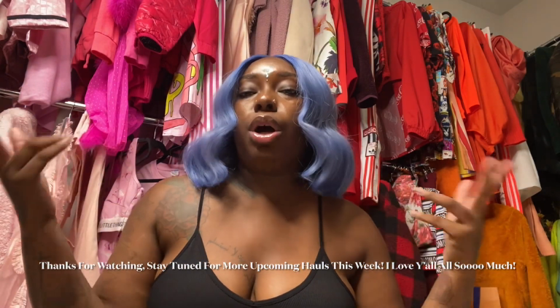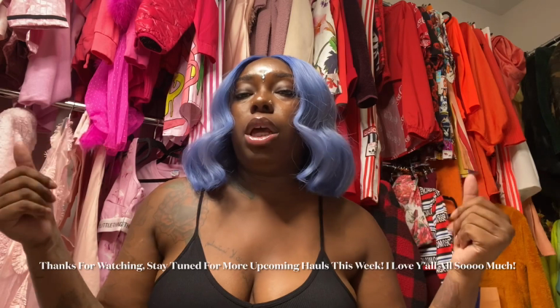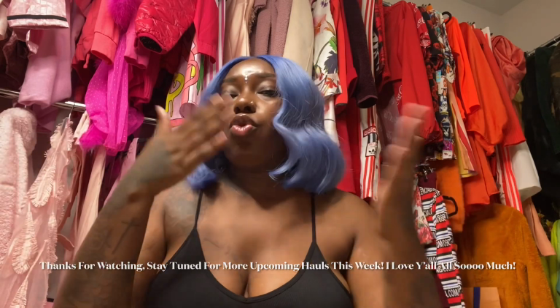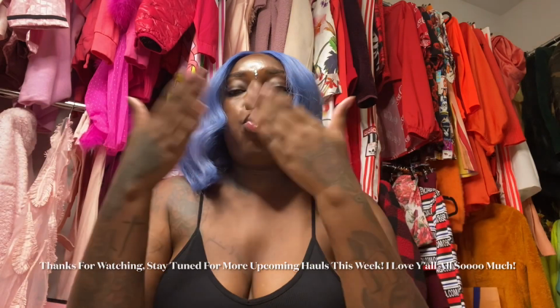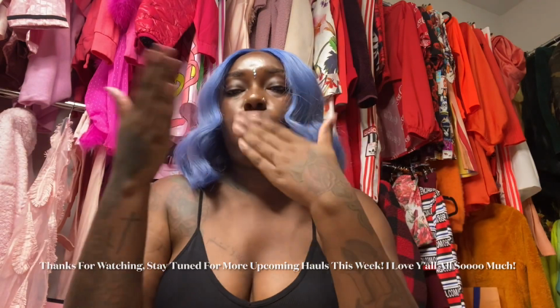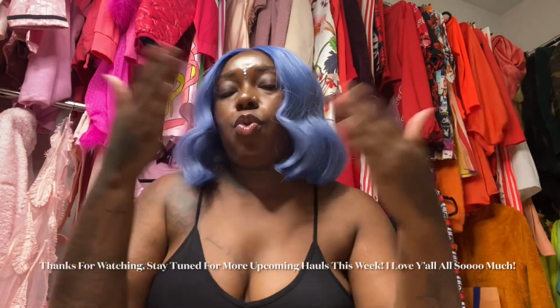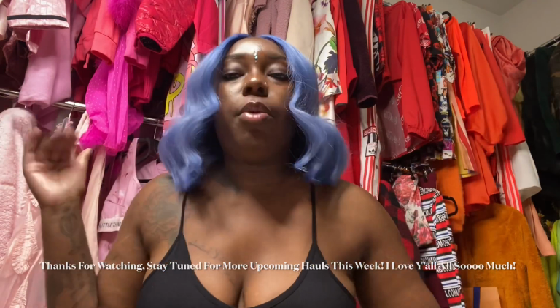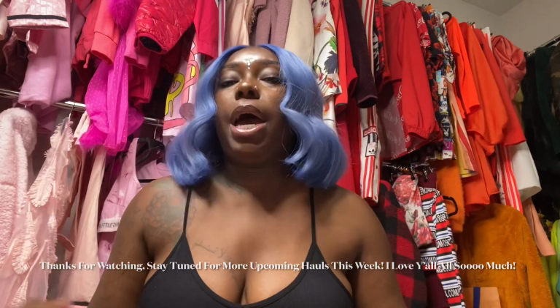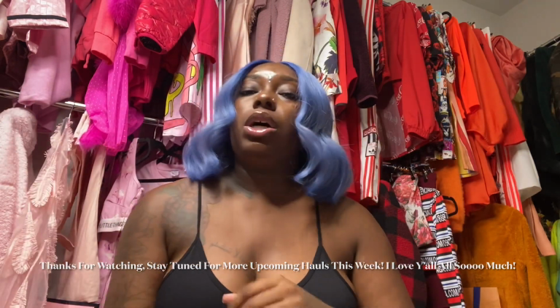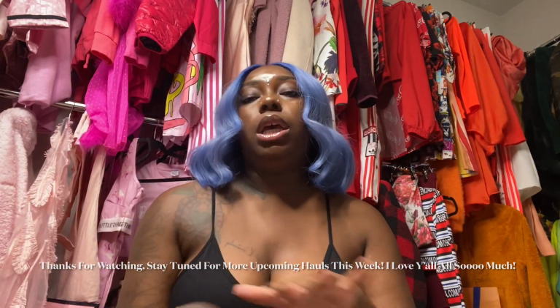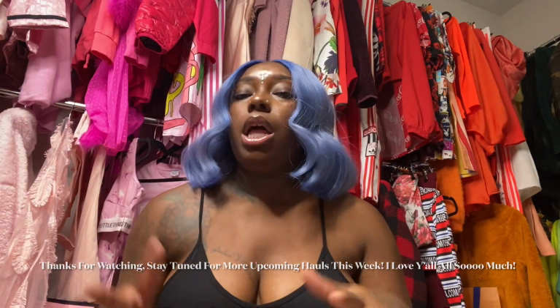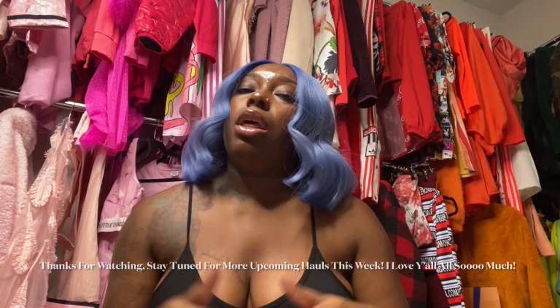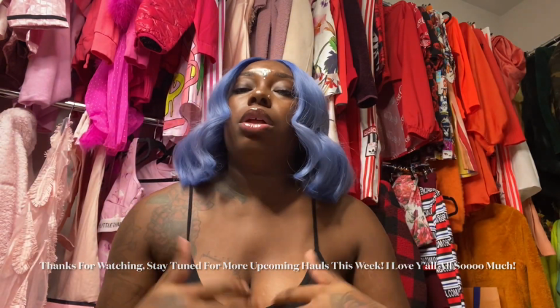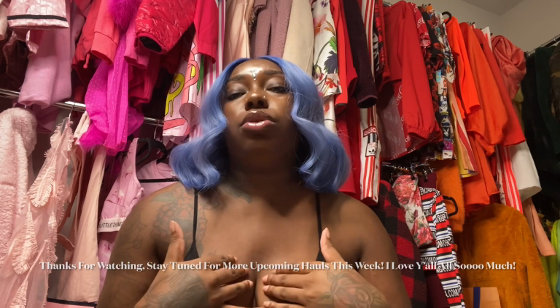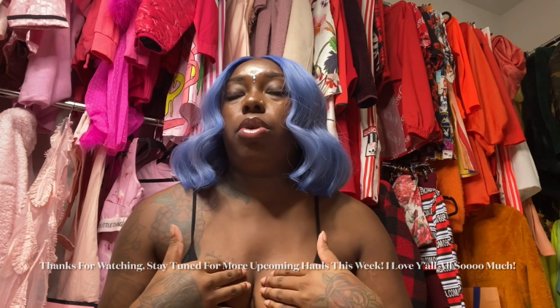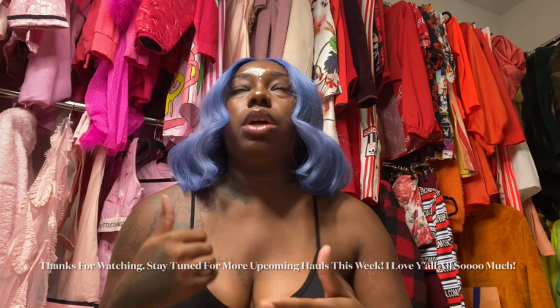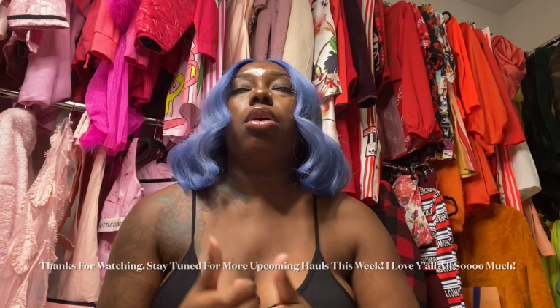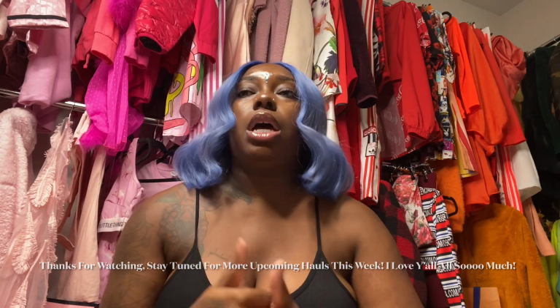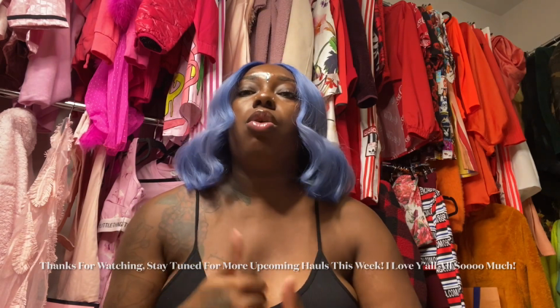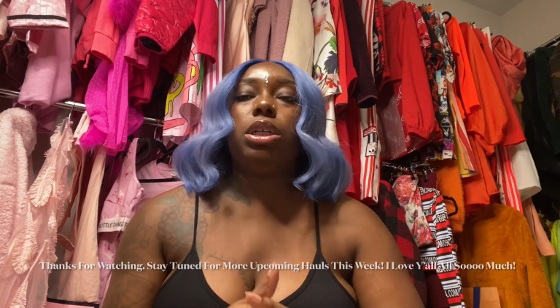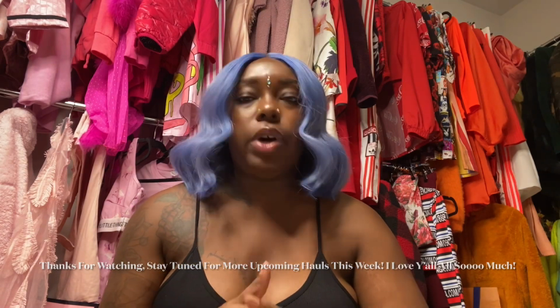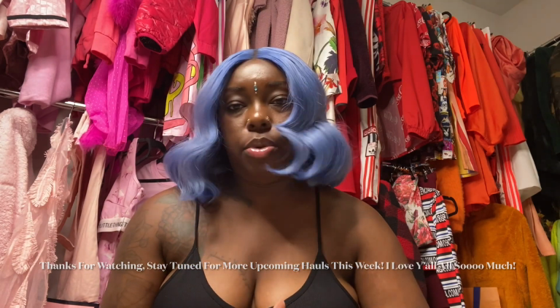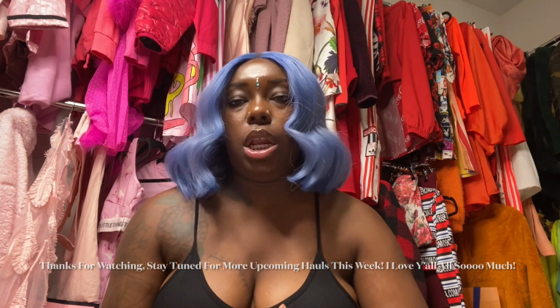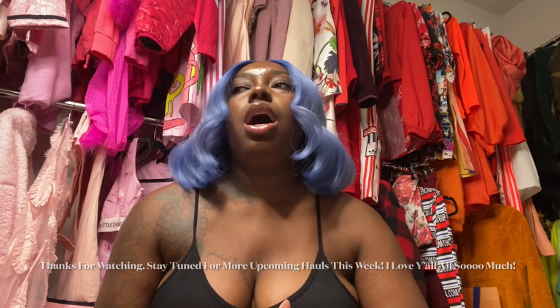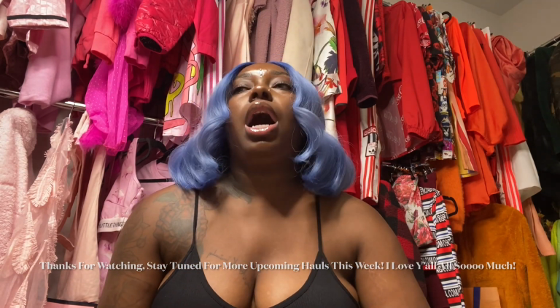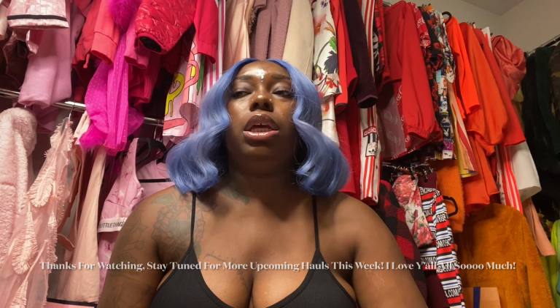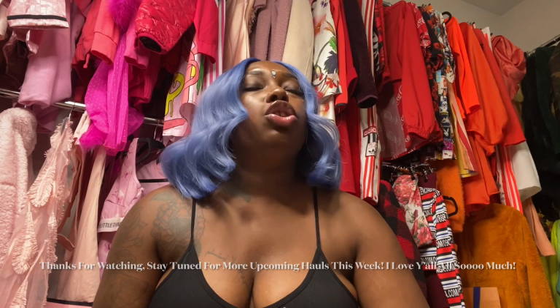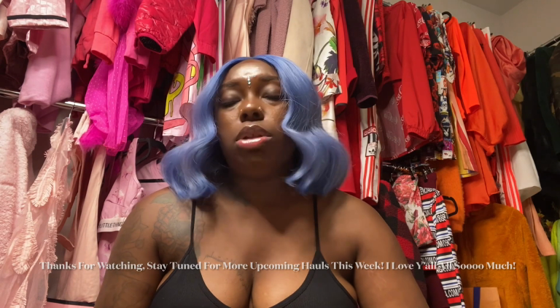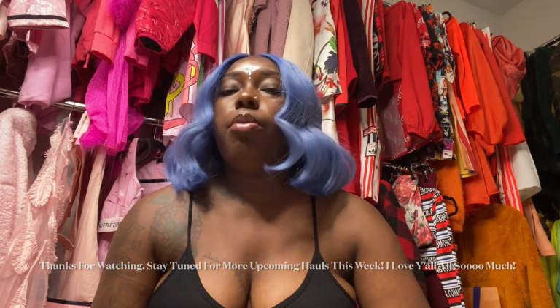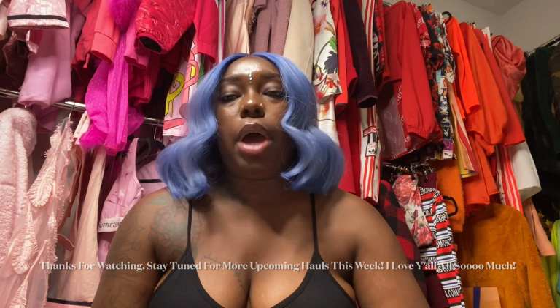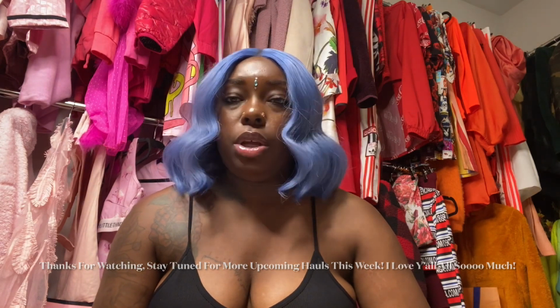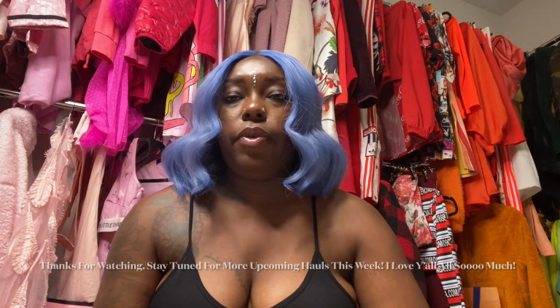I will be back later again. I love y'all. Thanks for truly supporting me. Thanks for growing my channel so much — I appreciate it highly, truly, to the moon and back more than y'all will ever know.